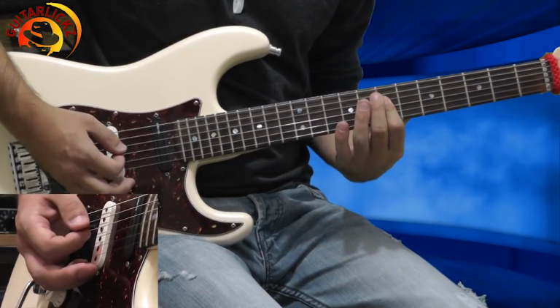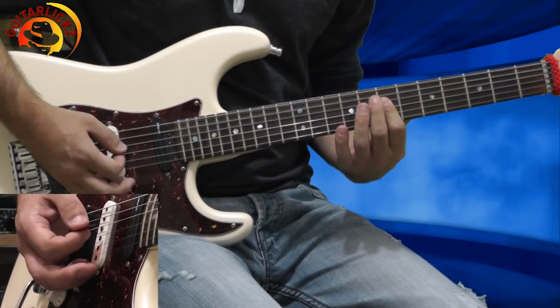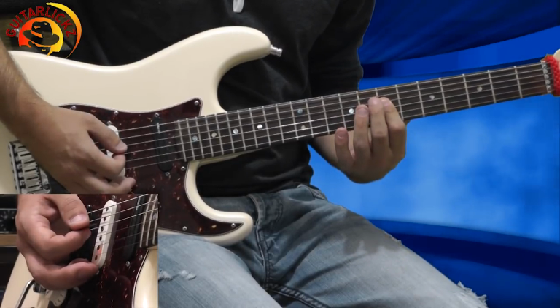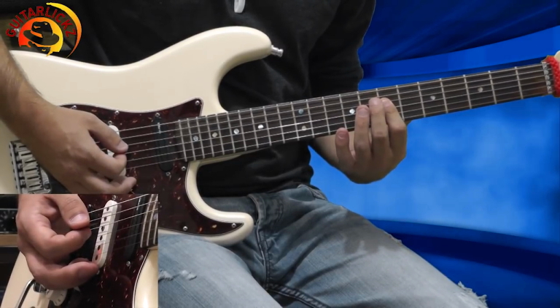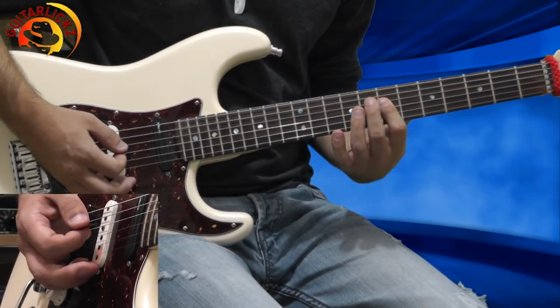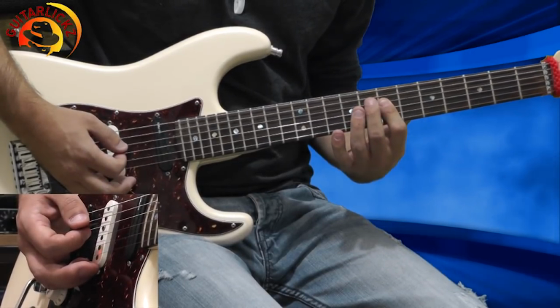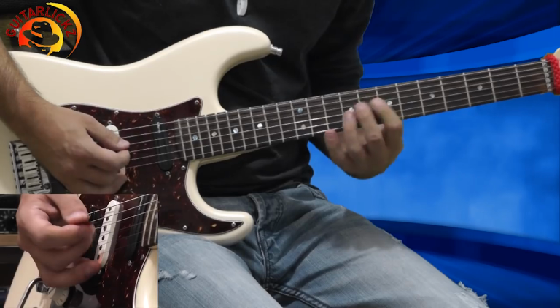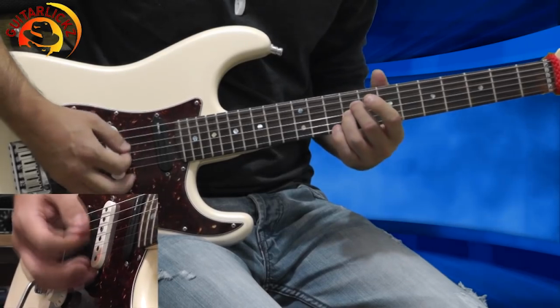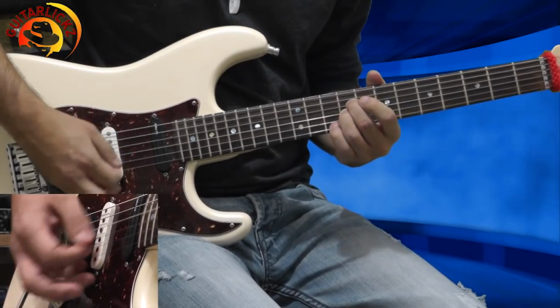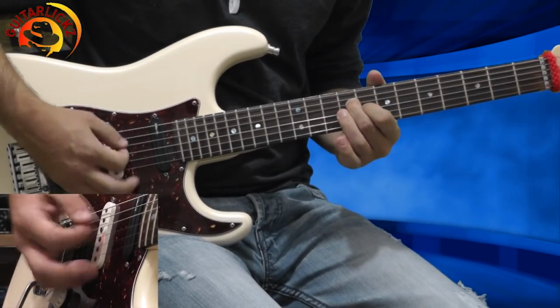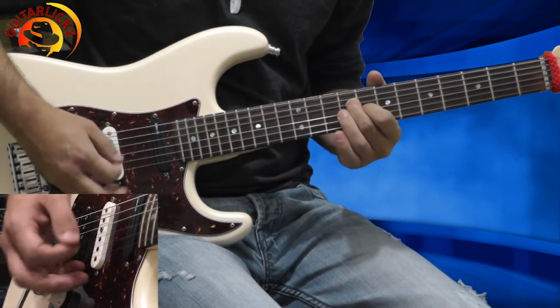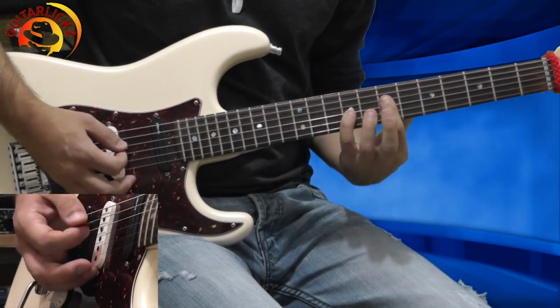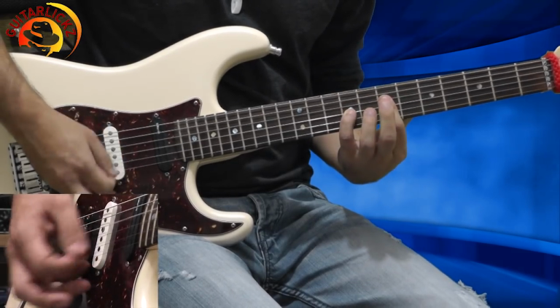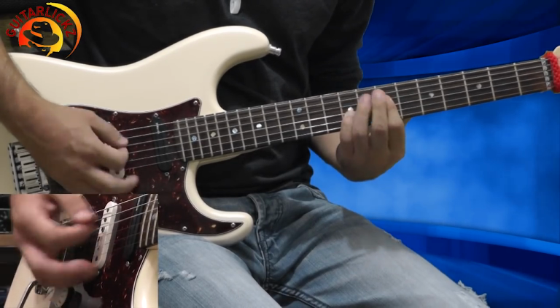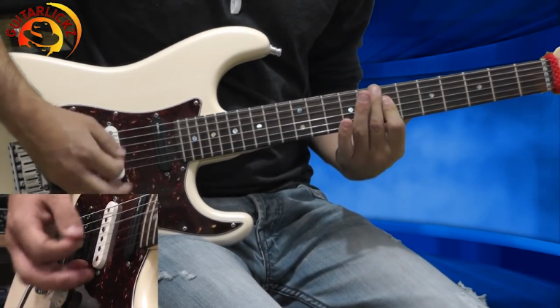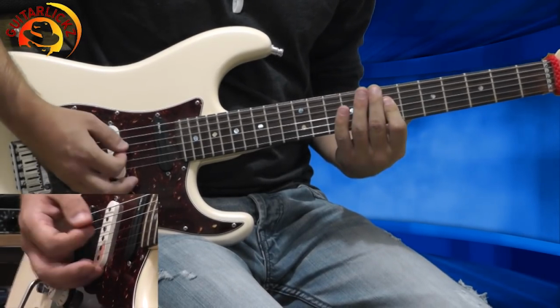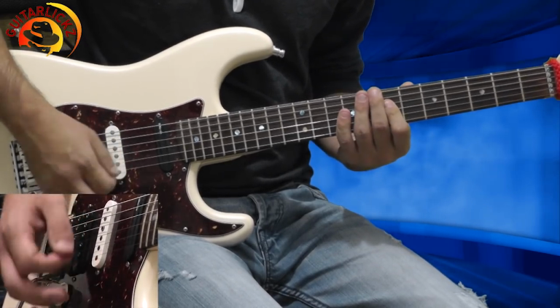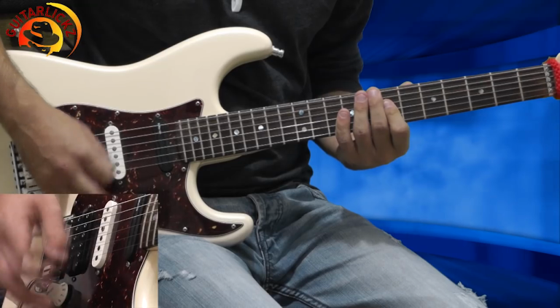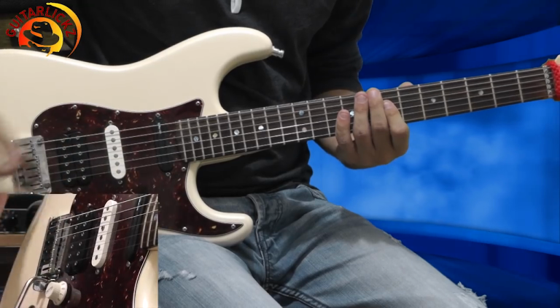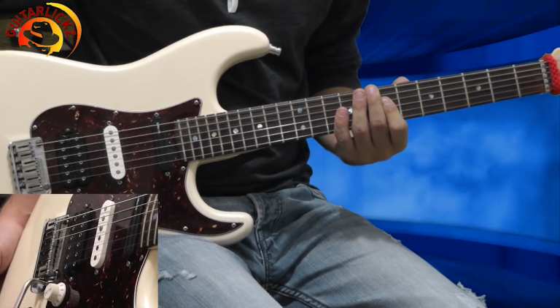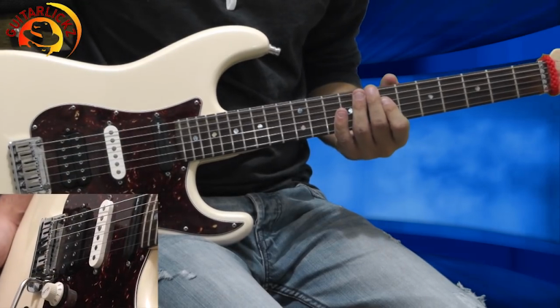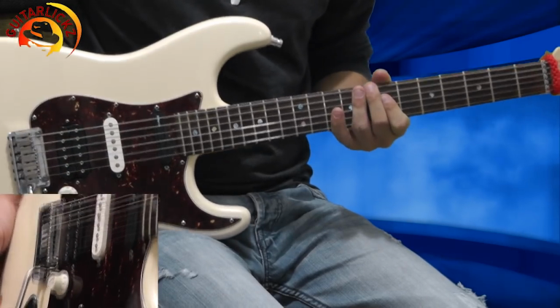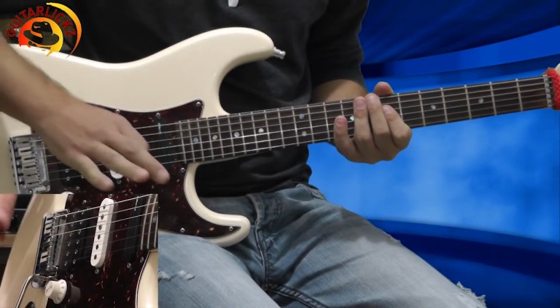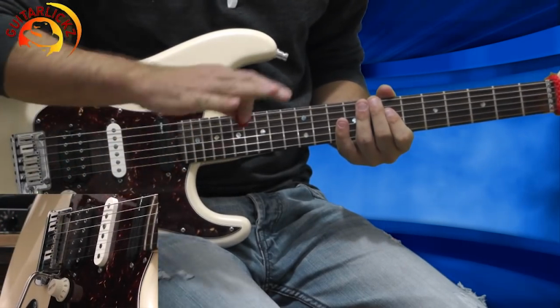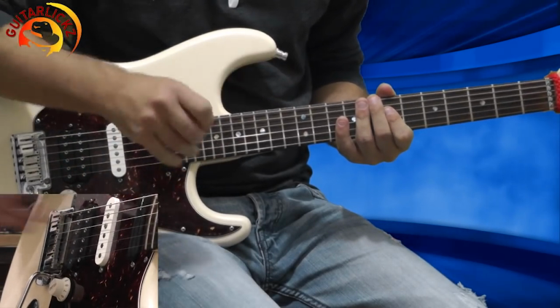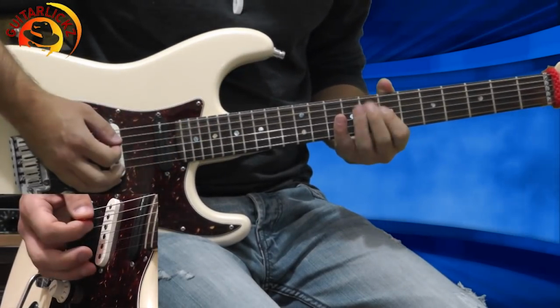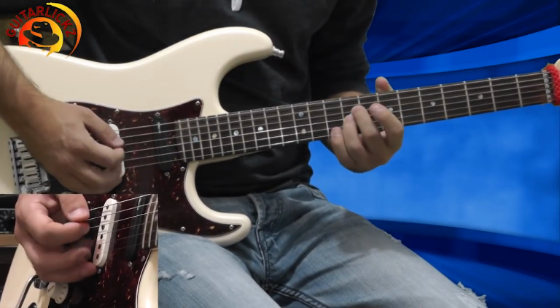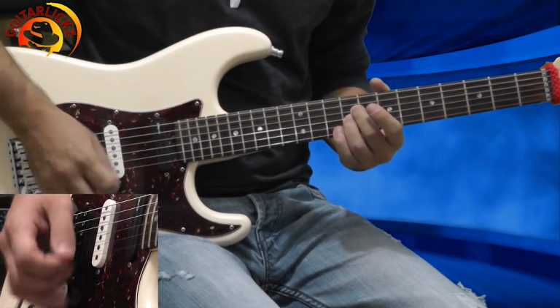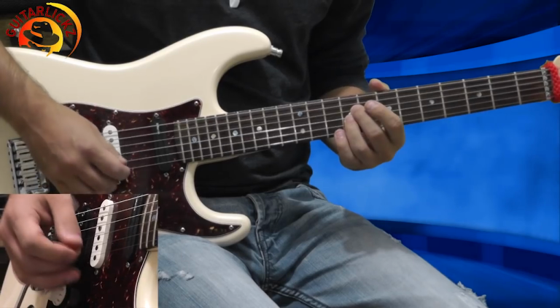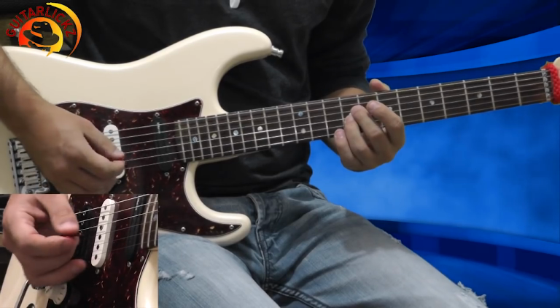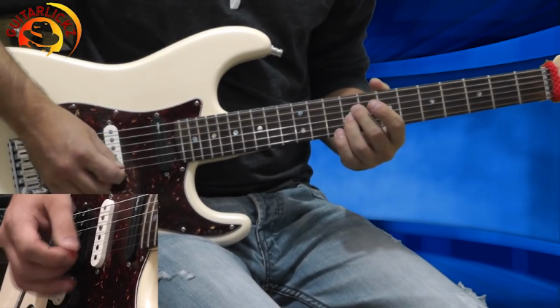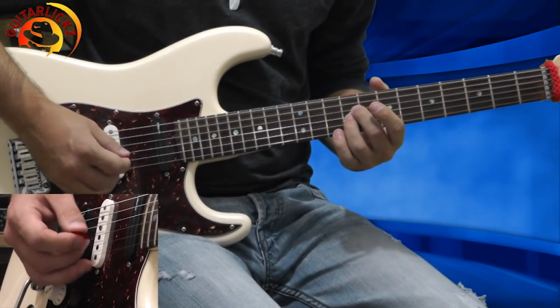Now I'm playing 3 times, then 1 more time. So I have 4 rounds total. Now let's play from the start — 1, 2, 3, 4.